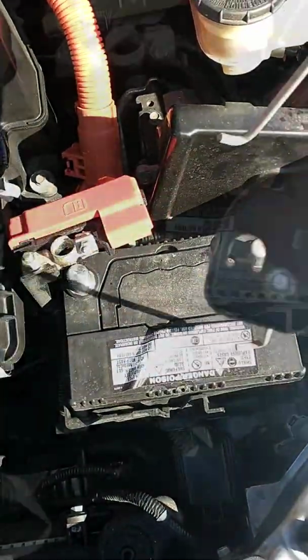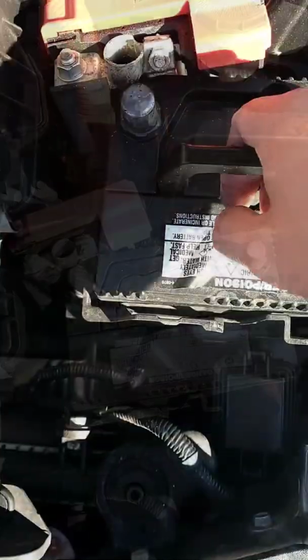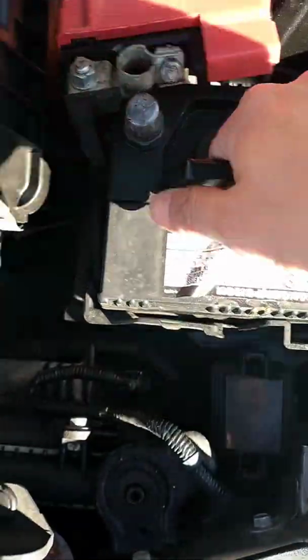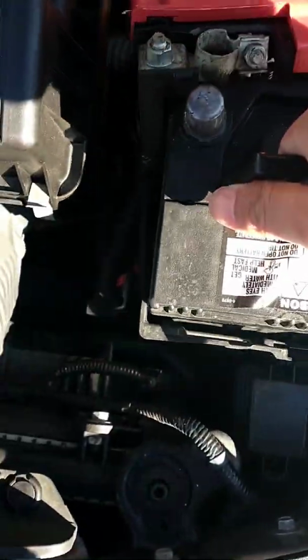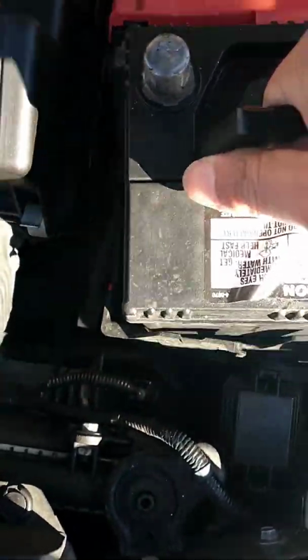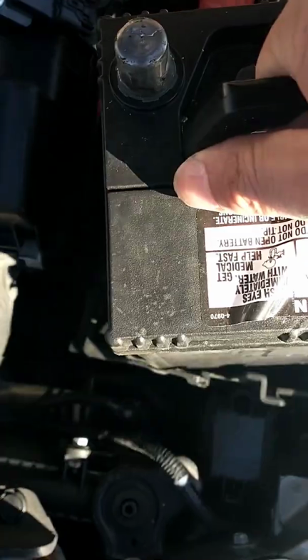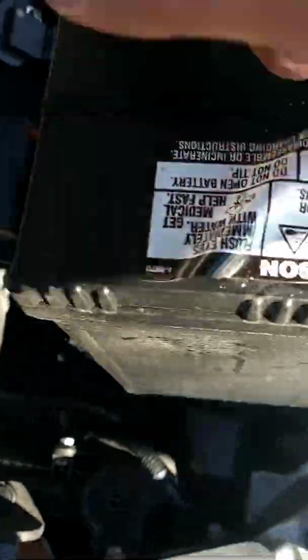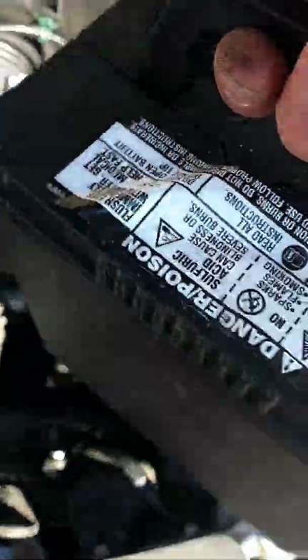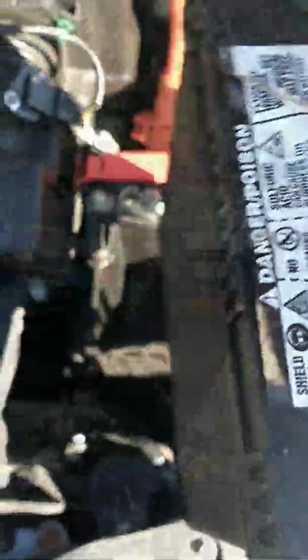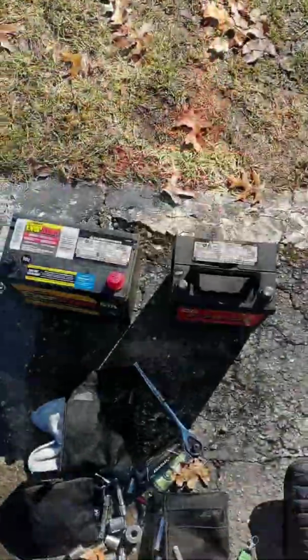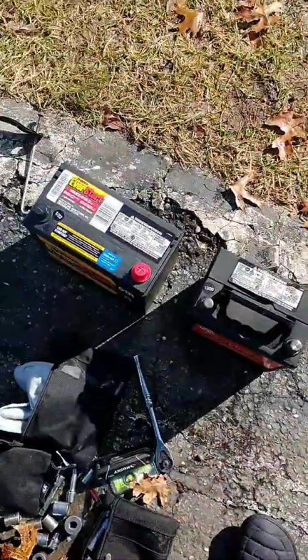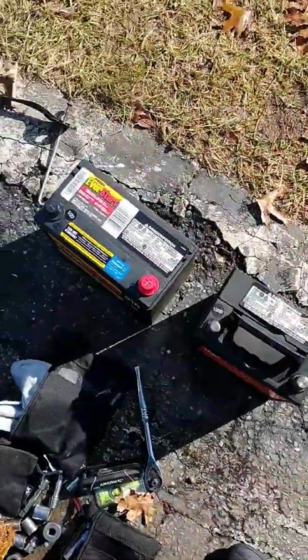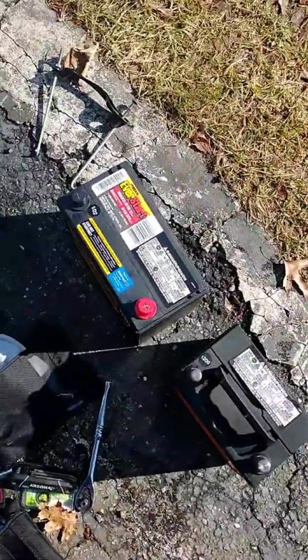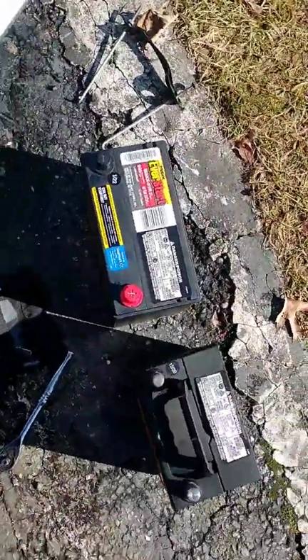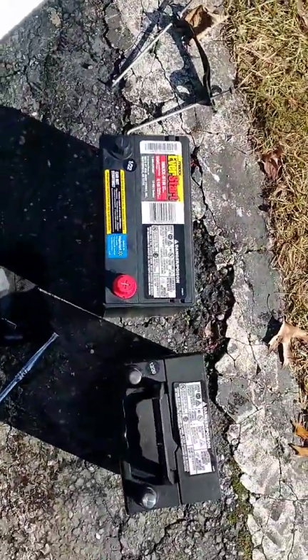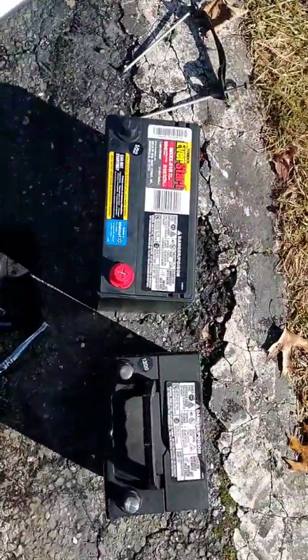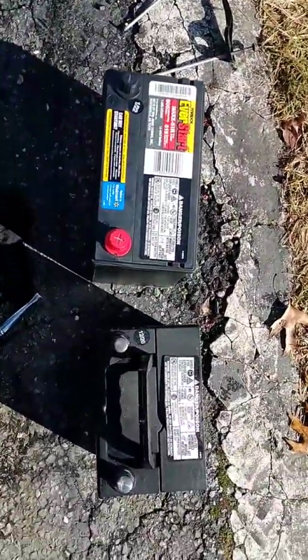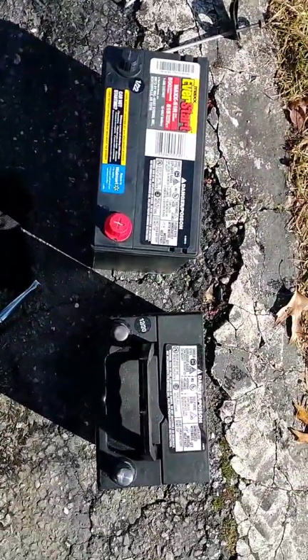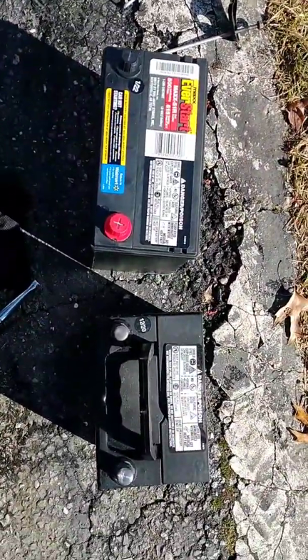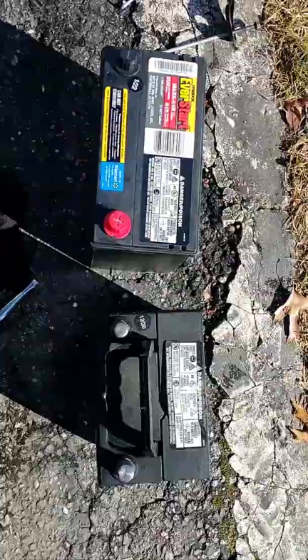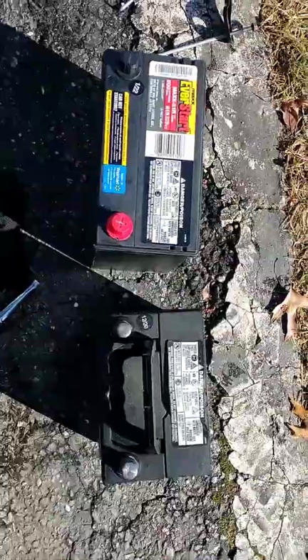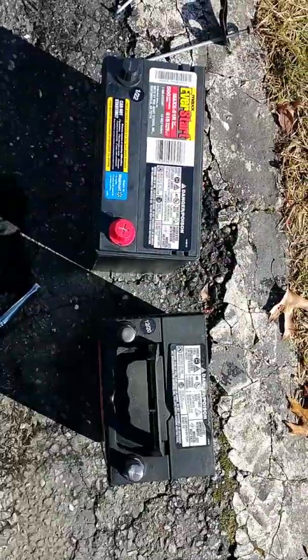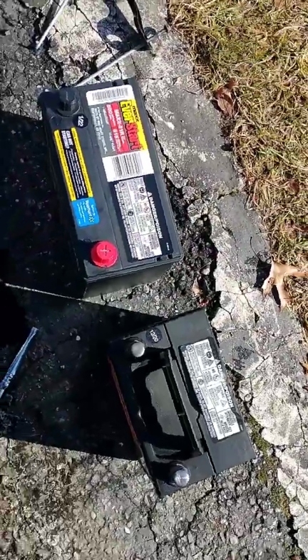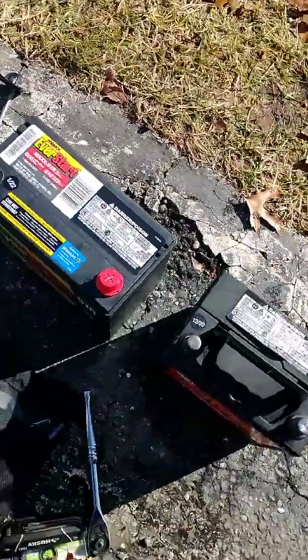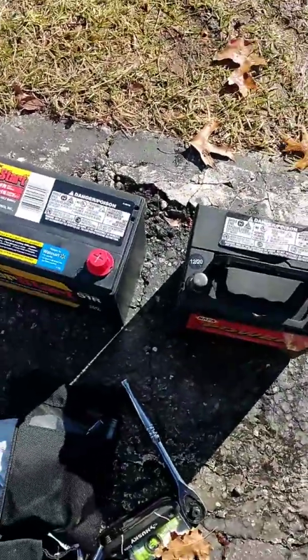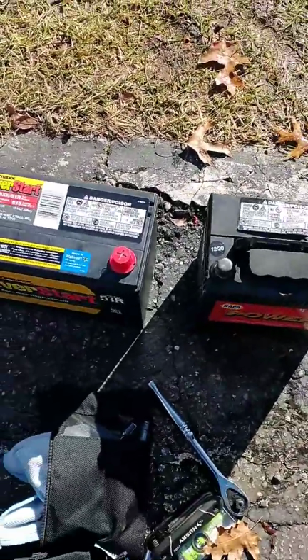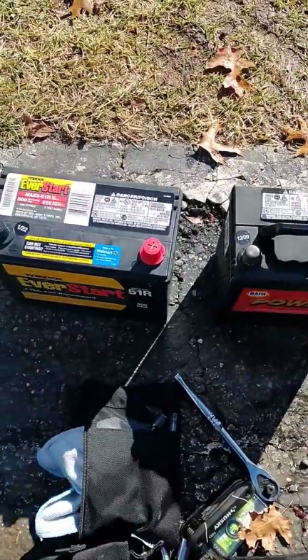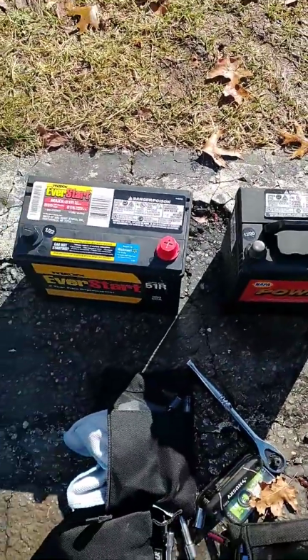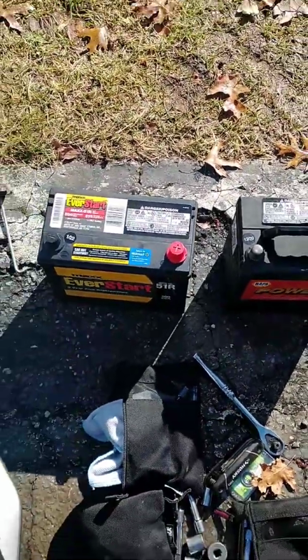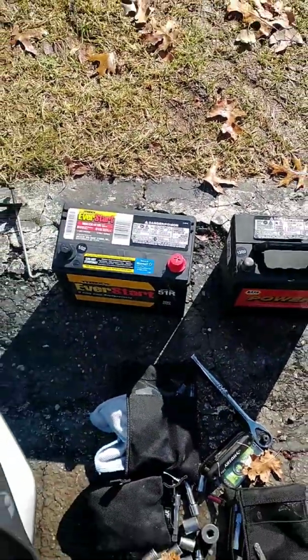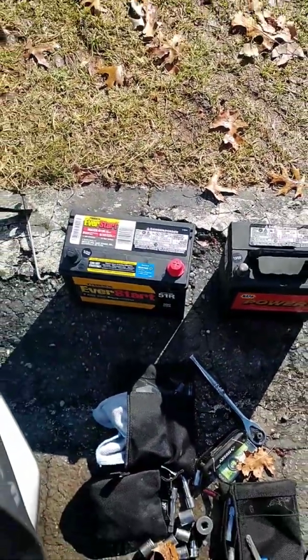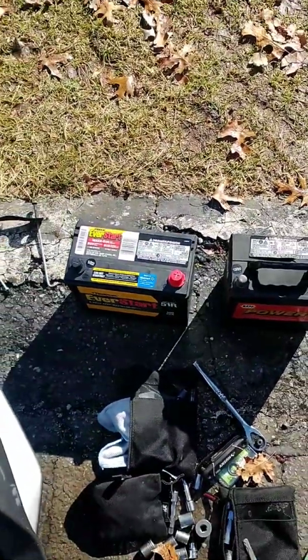Now I can remove the old battery and I can compare it with the brand new. The 51R is bigger and it will give me more cold cranking amps once it's installed.